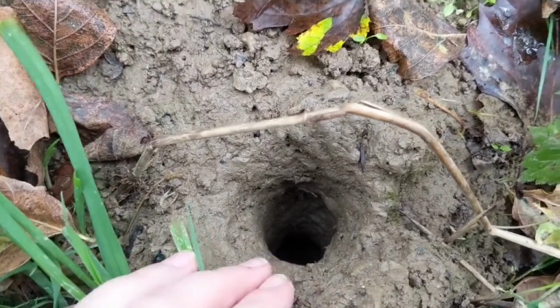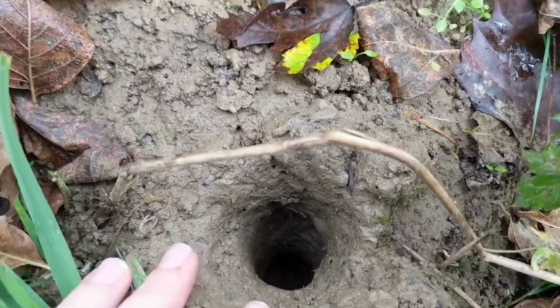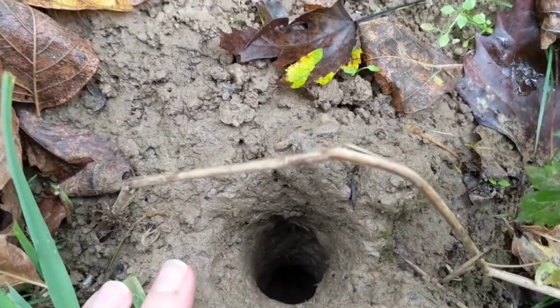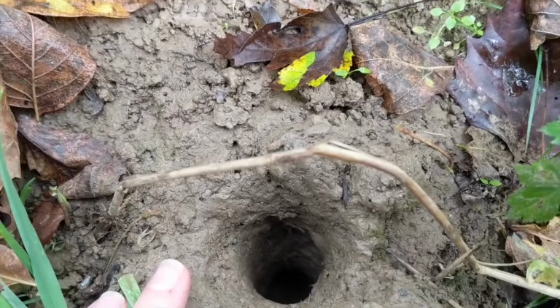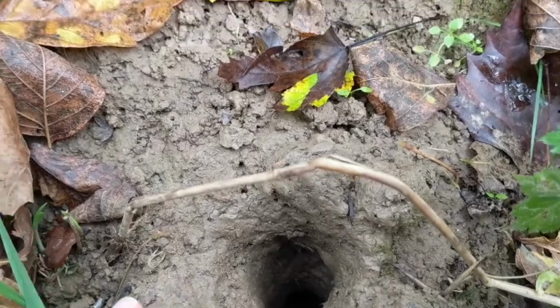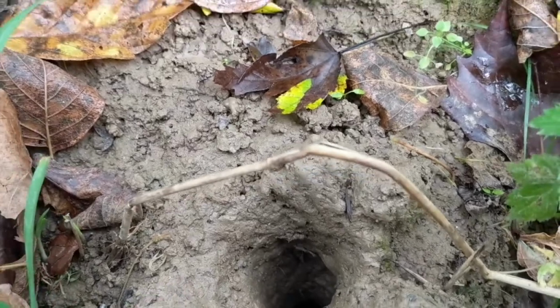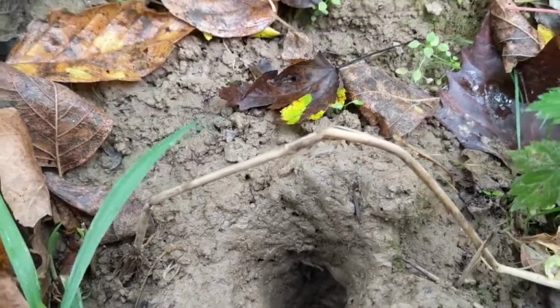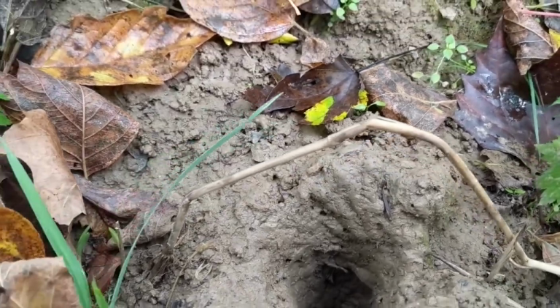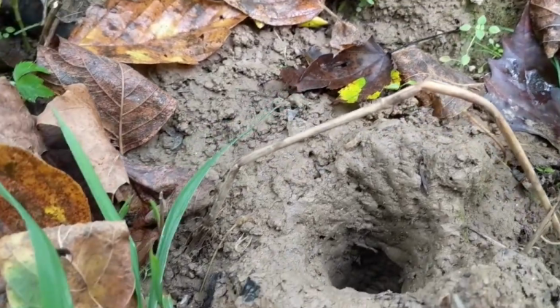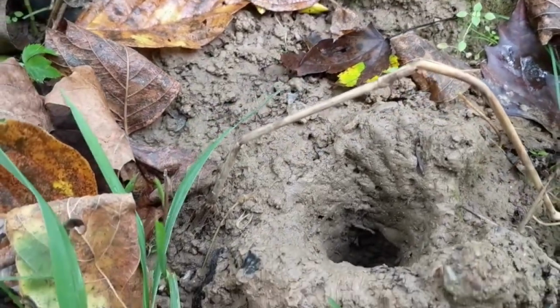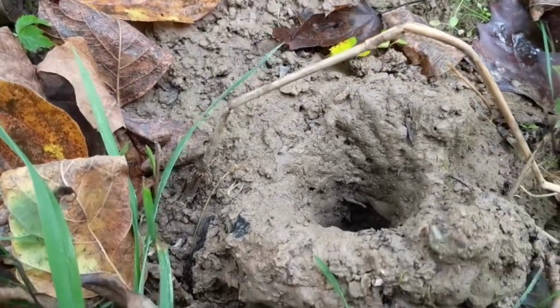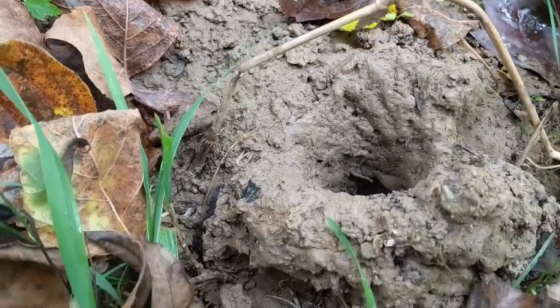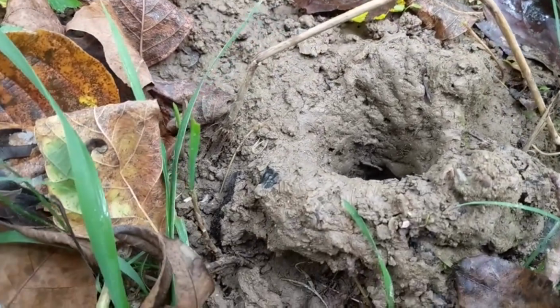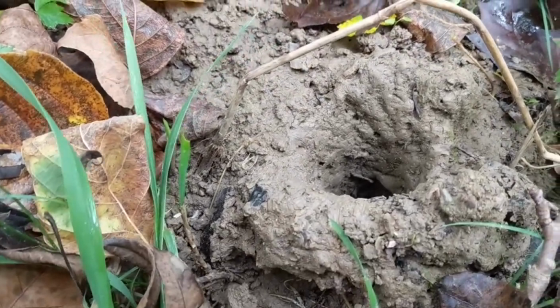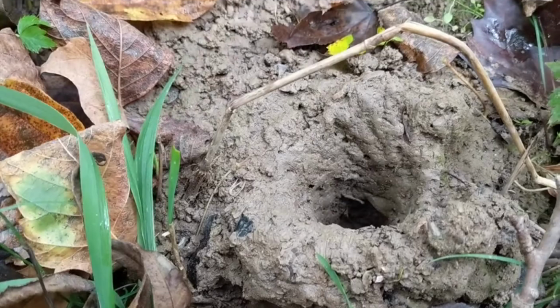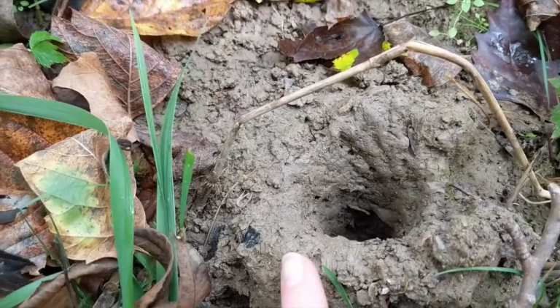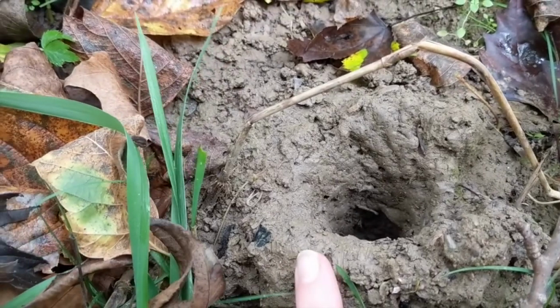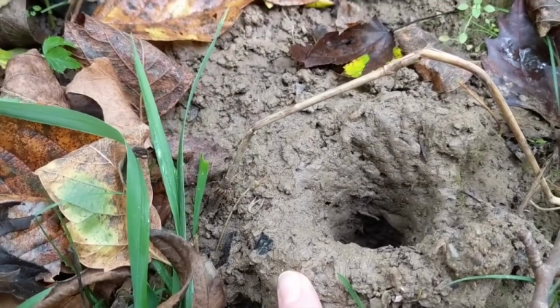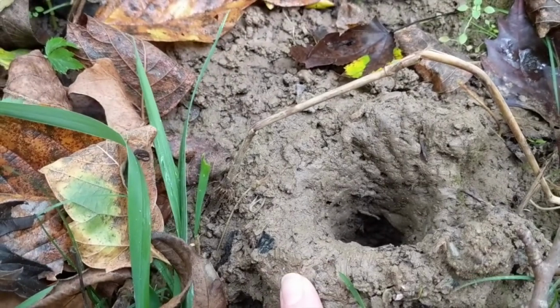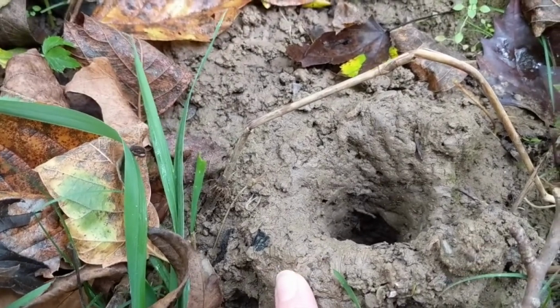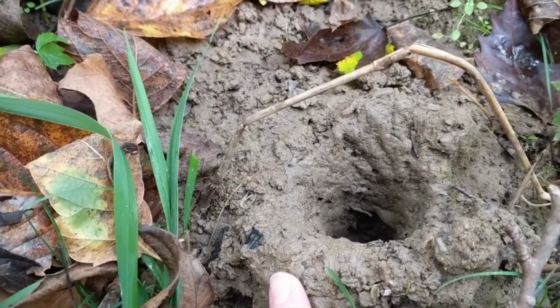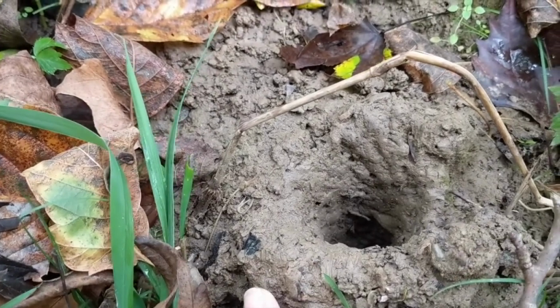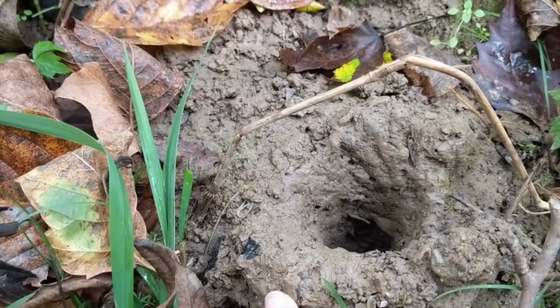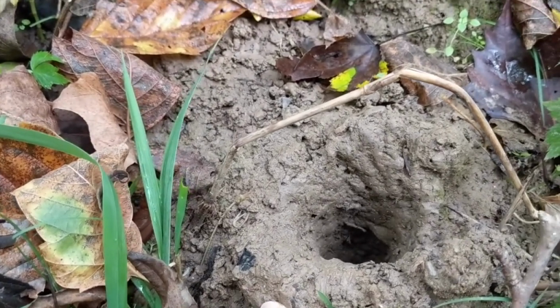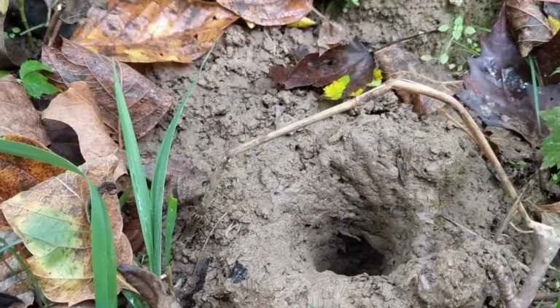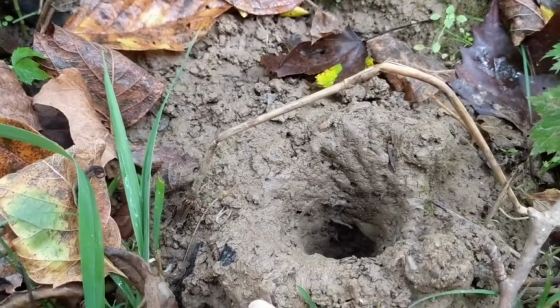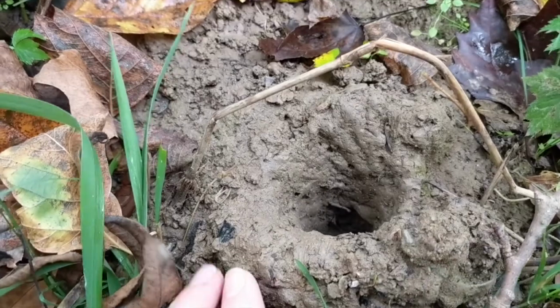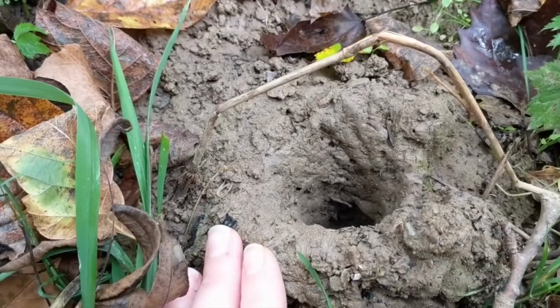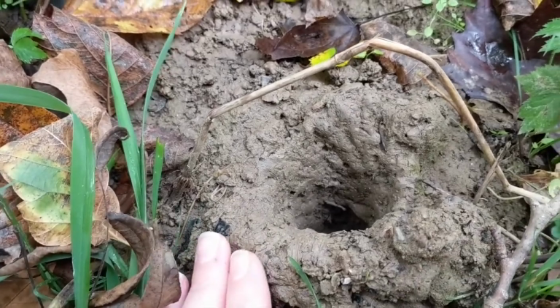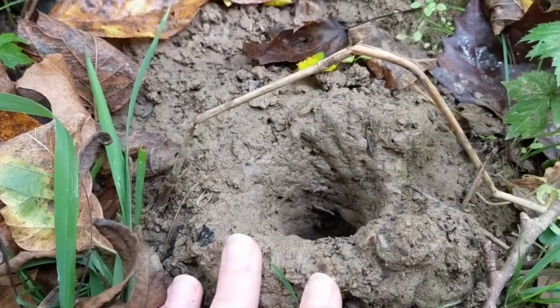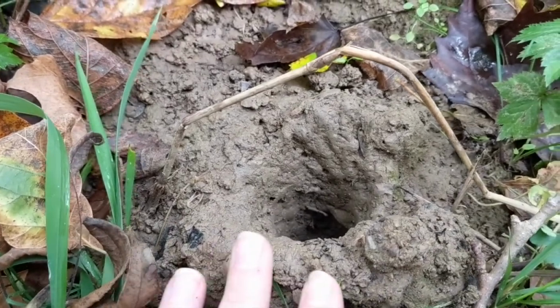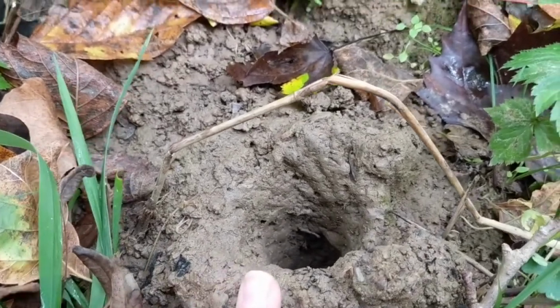This small smooth burrow is made by a crayfish. They like to use hard clay as opposed to soft sand, because it makes a really strong tunnel.